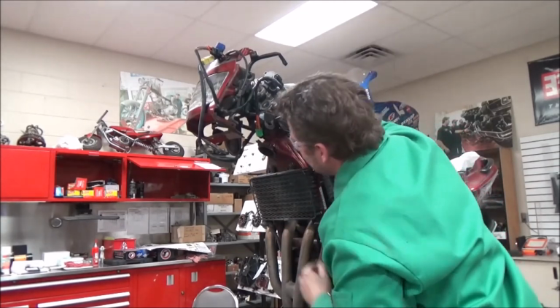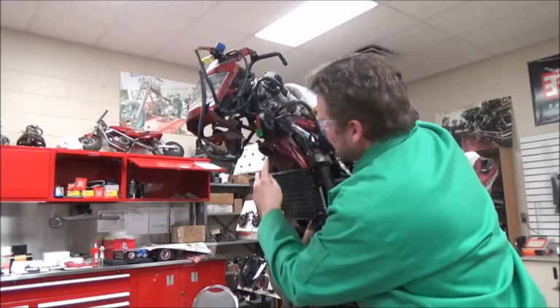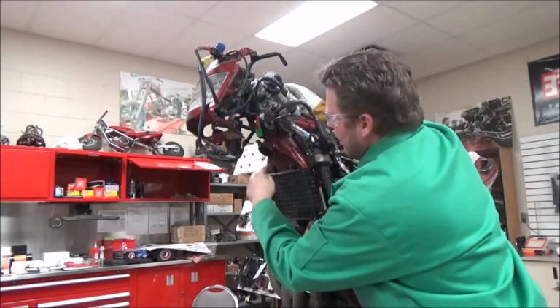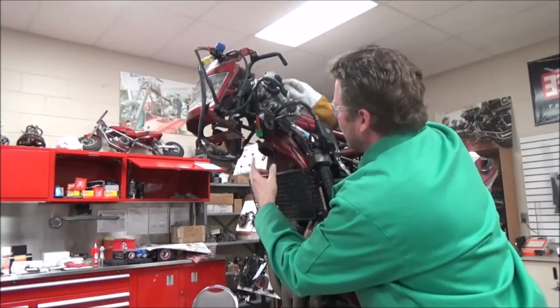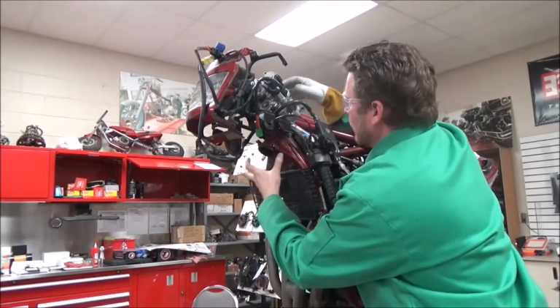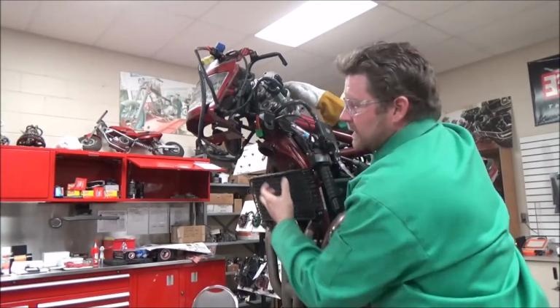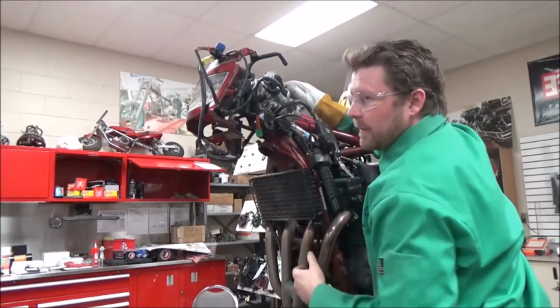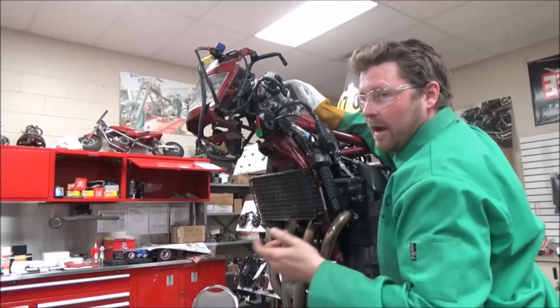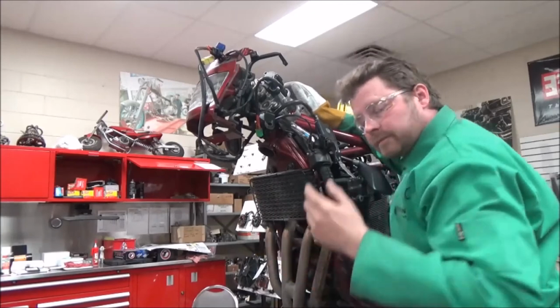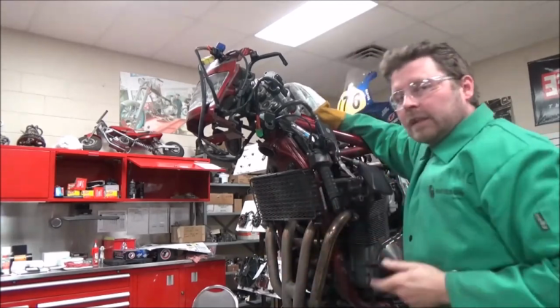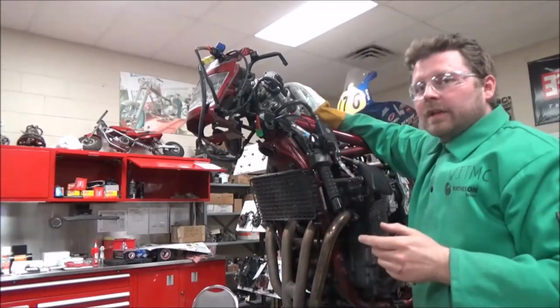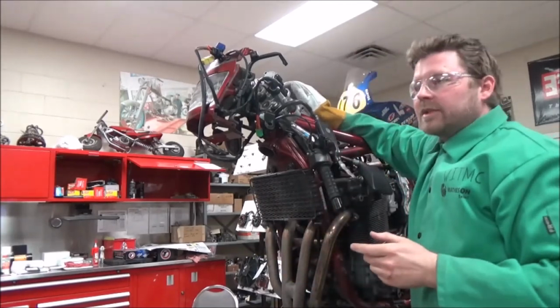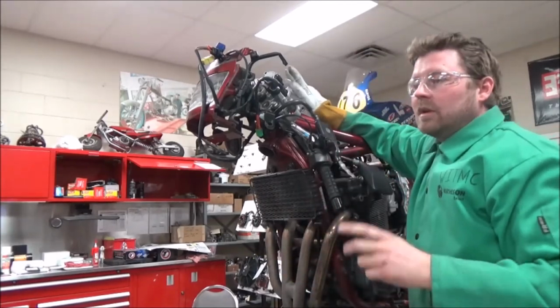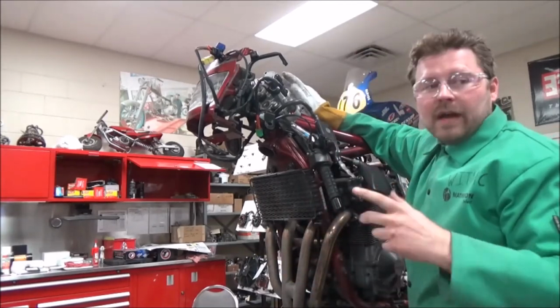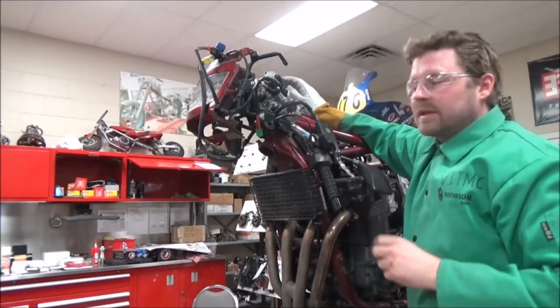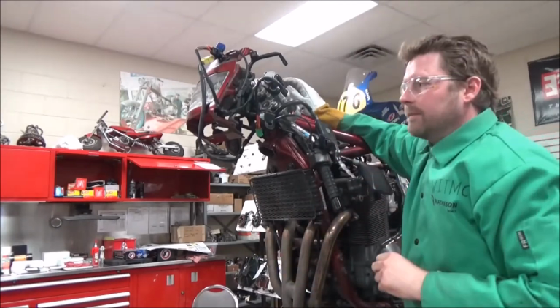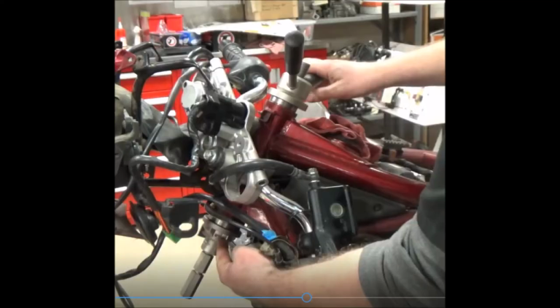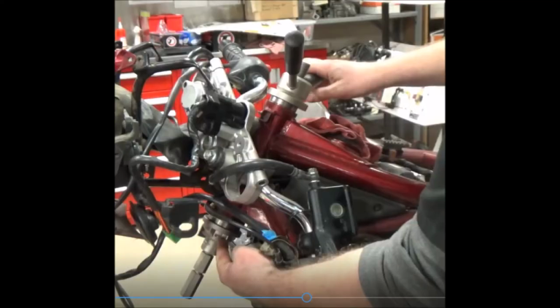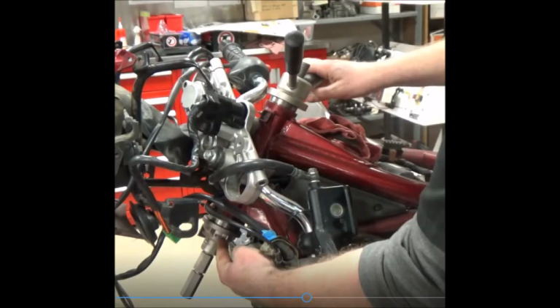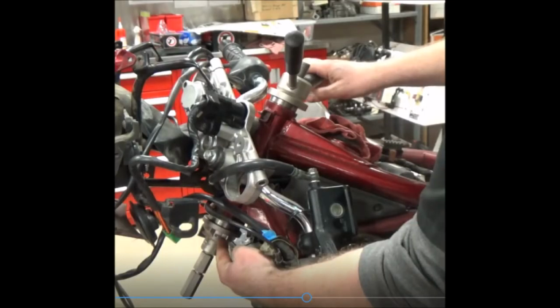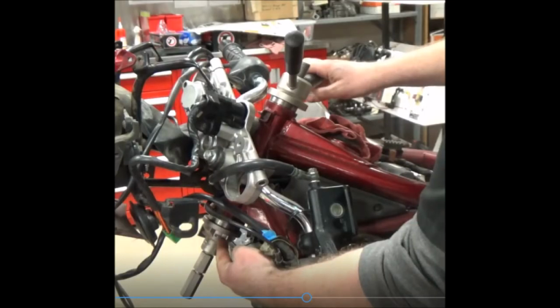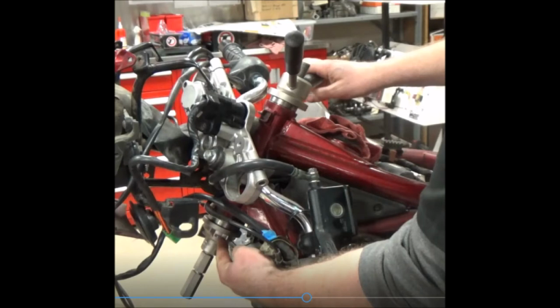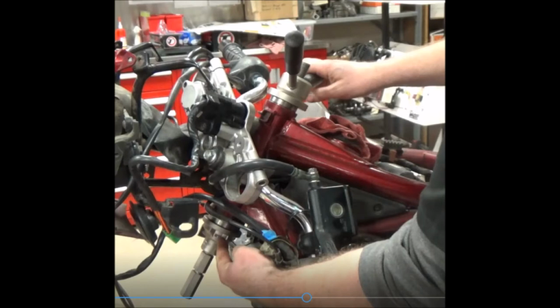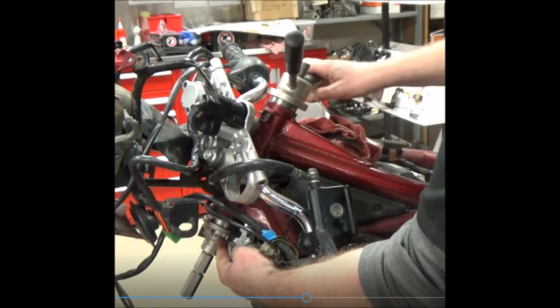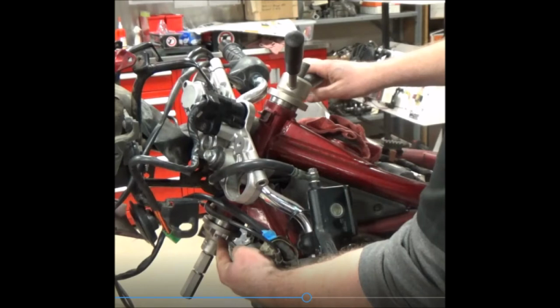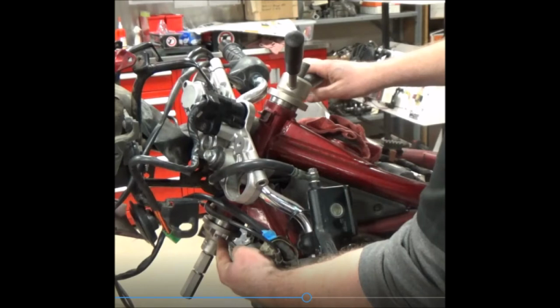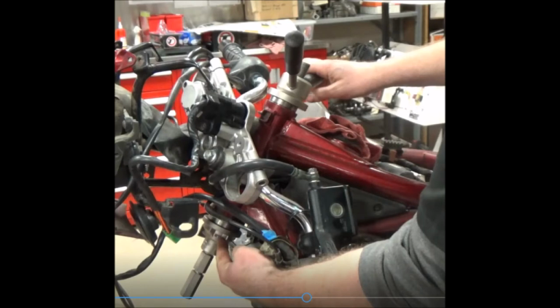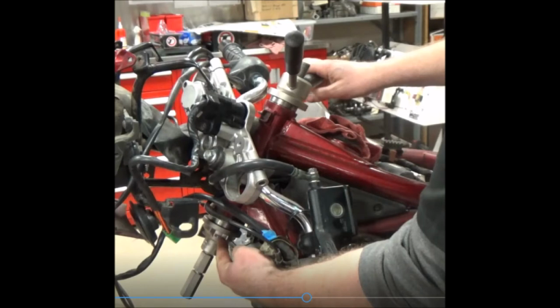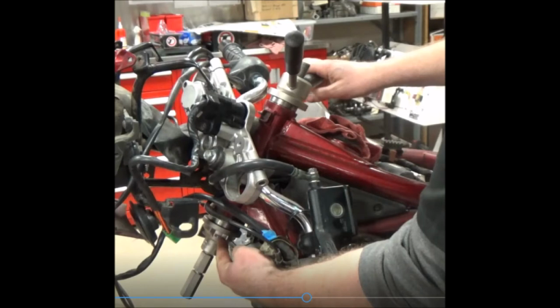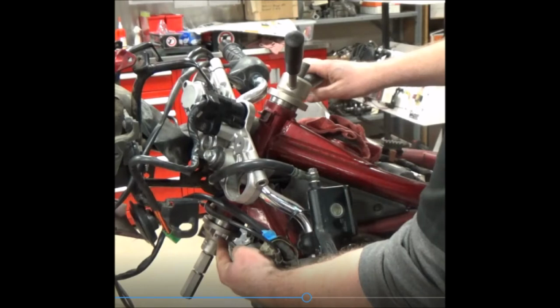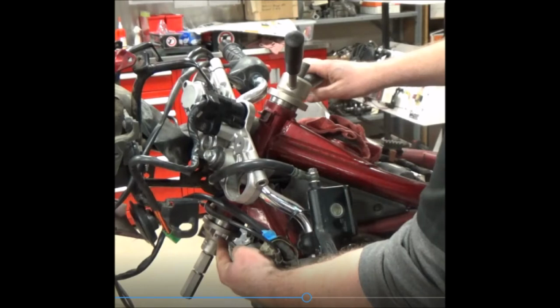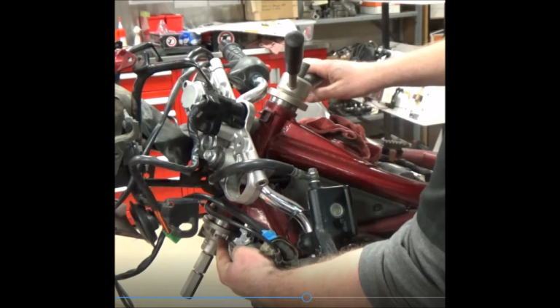Now we go ahead and clean this up. I'm going to show you another tool for how to install them. Head on over to our suspensions playlist to see how to use this Park Tool for installation.